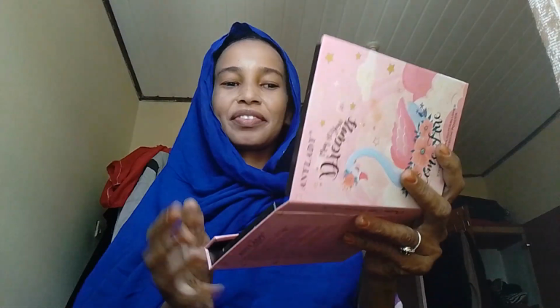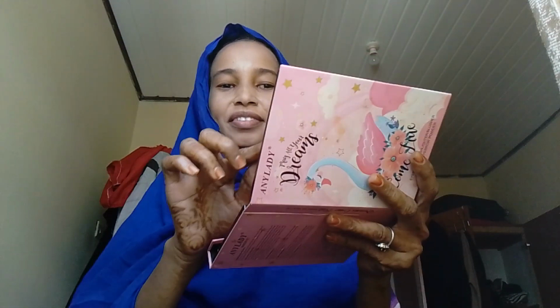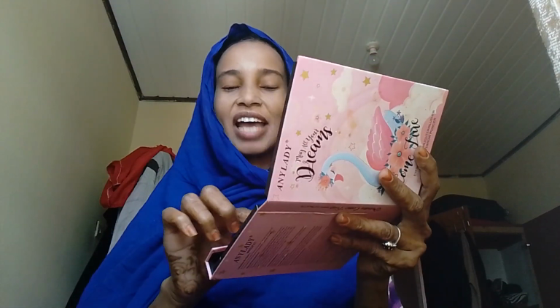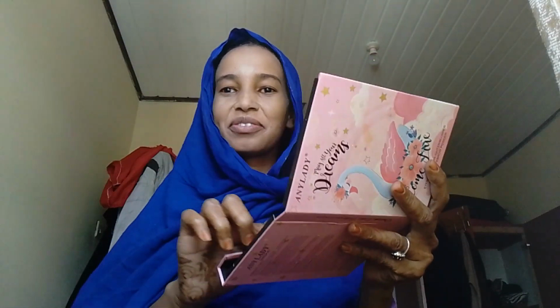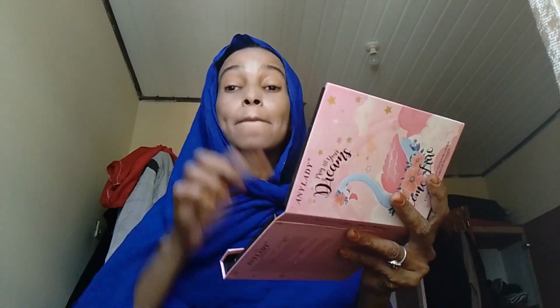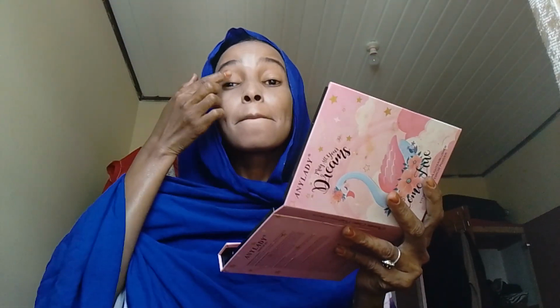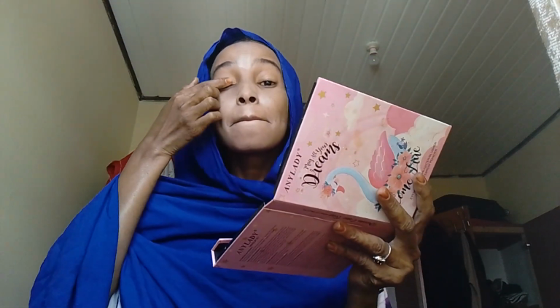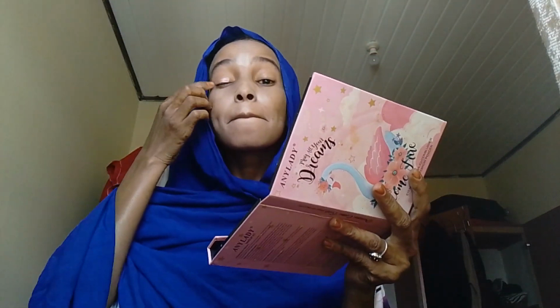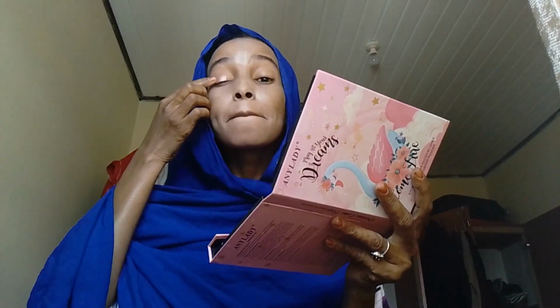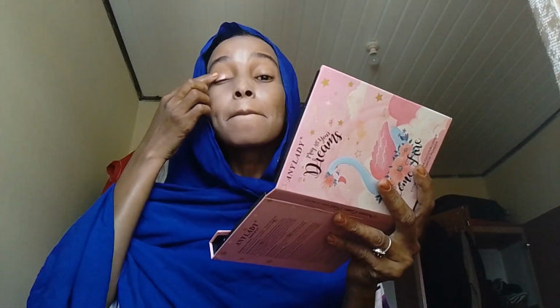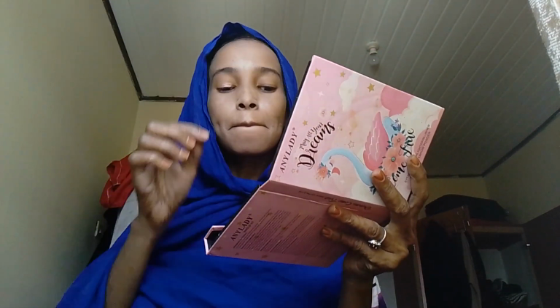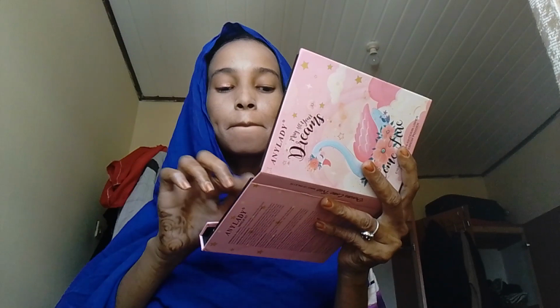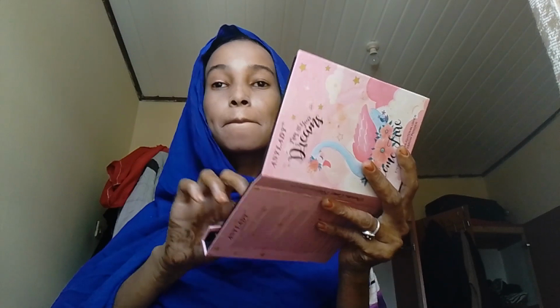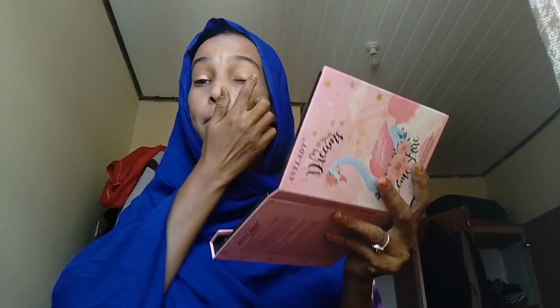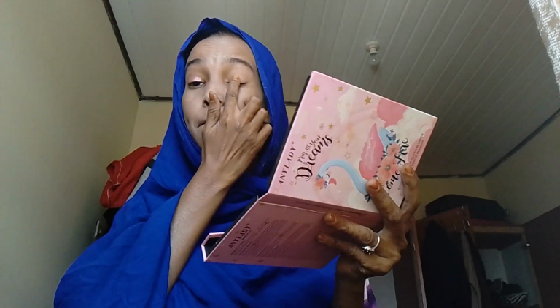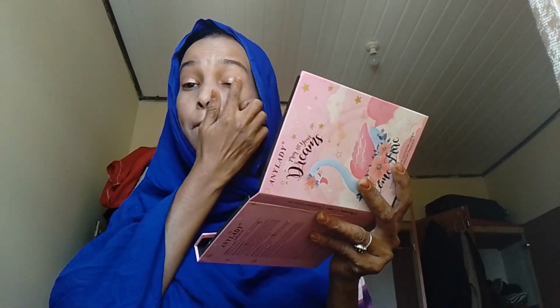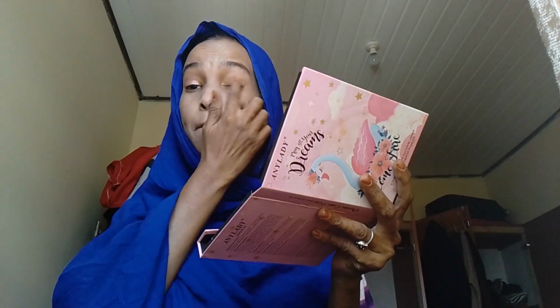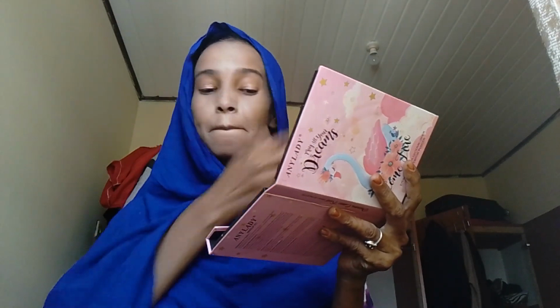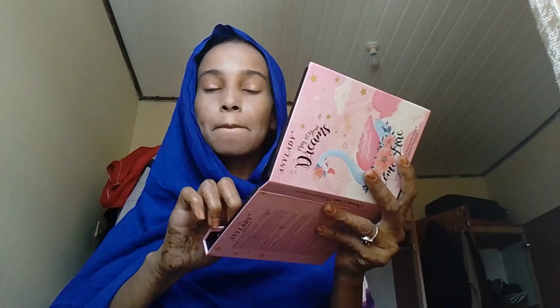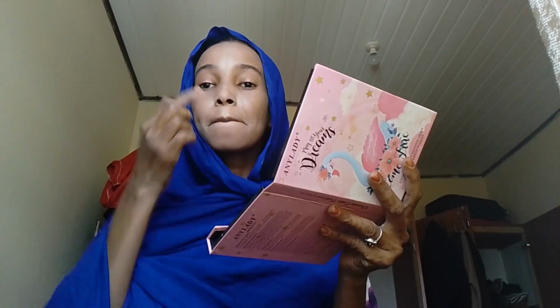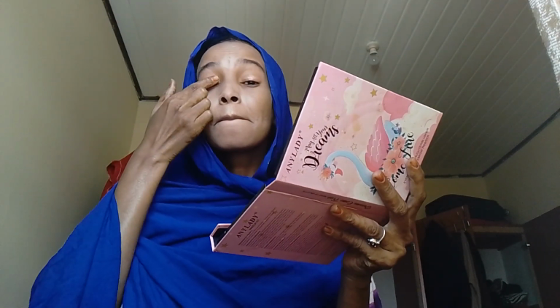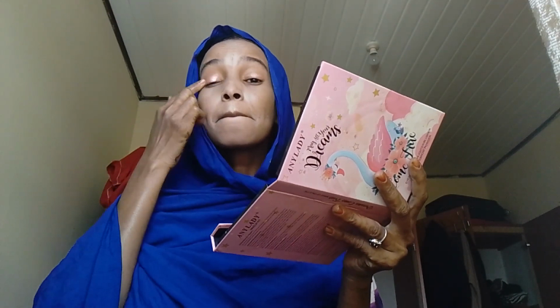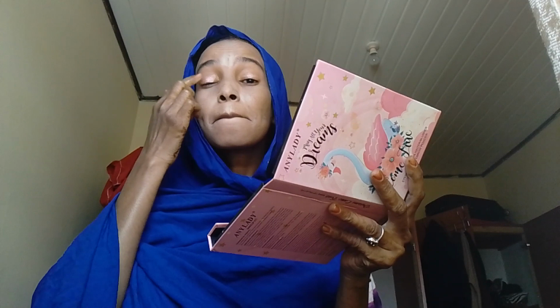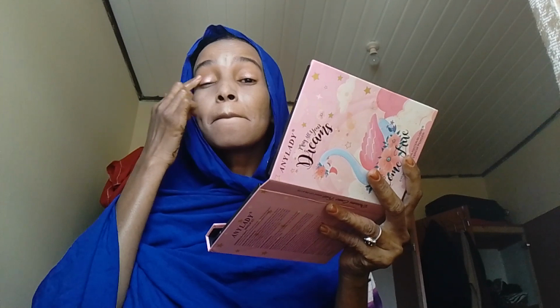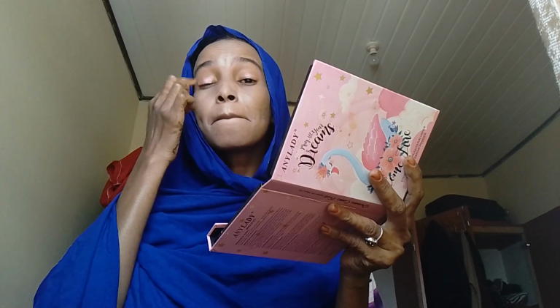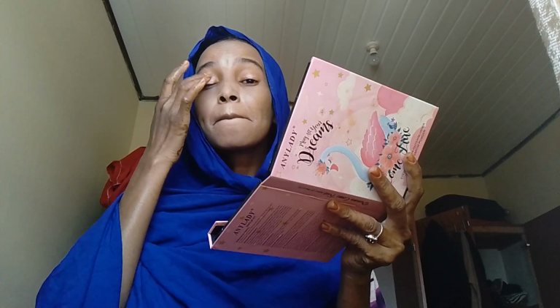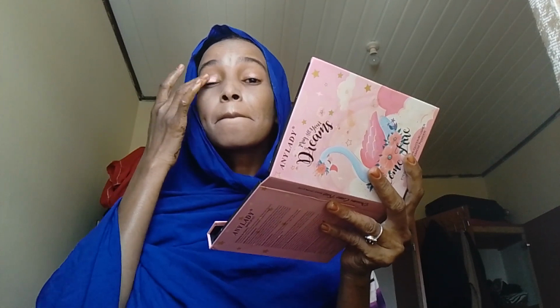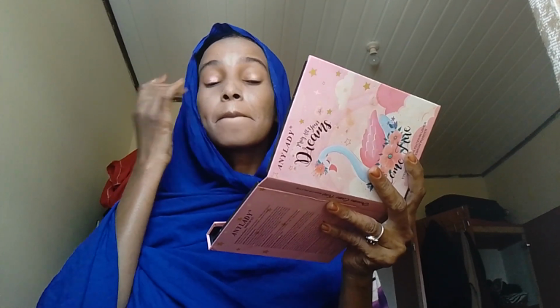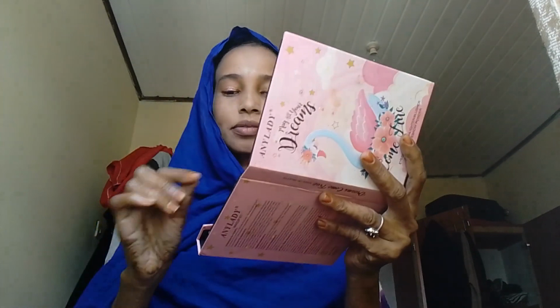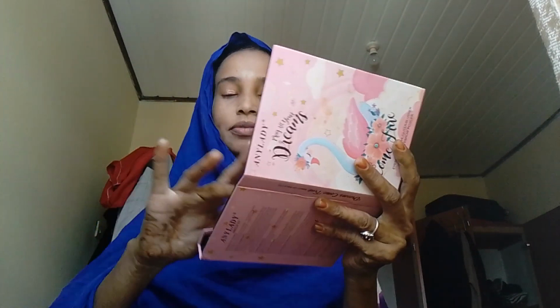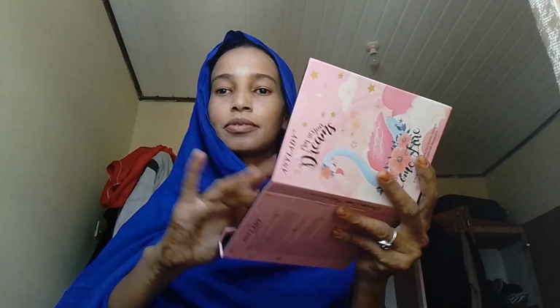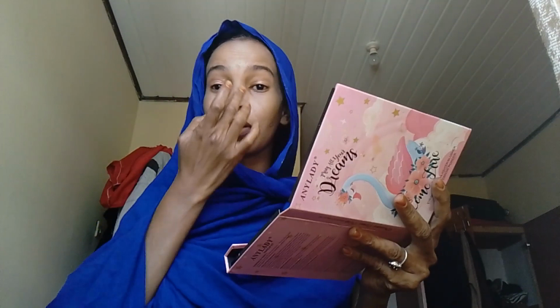Now for eye shadow — I'm going to use a light shade.